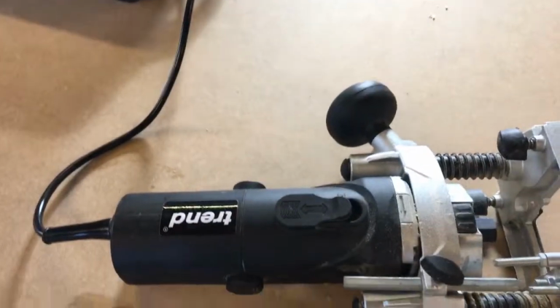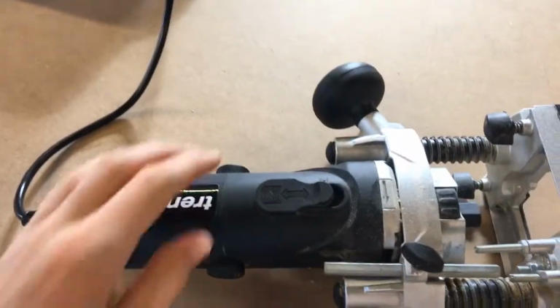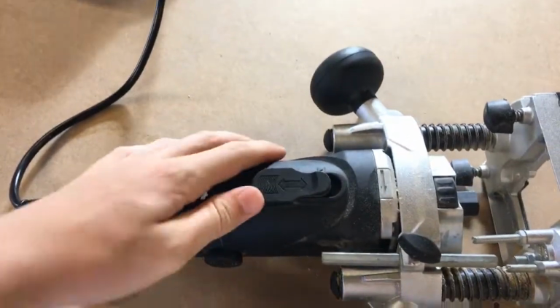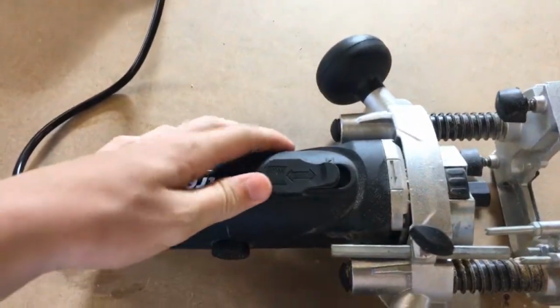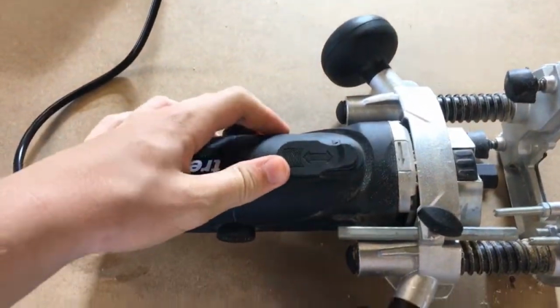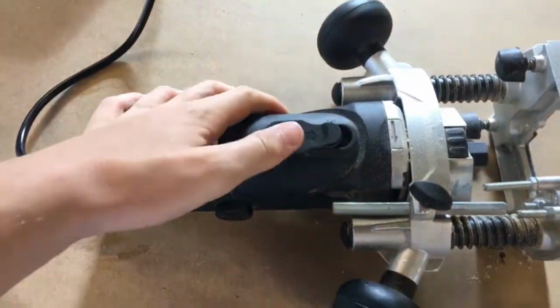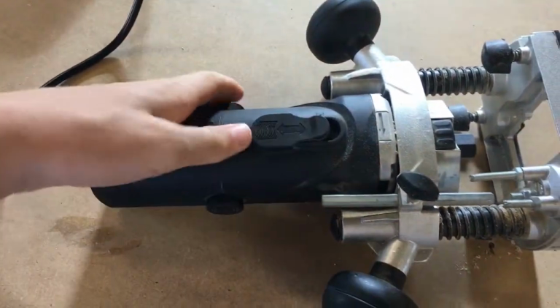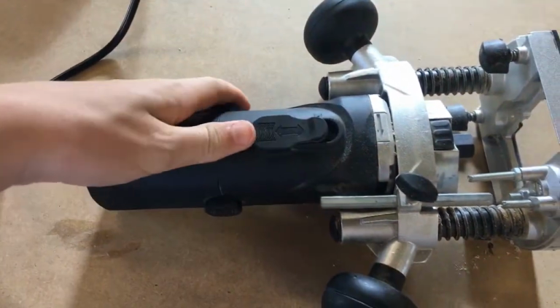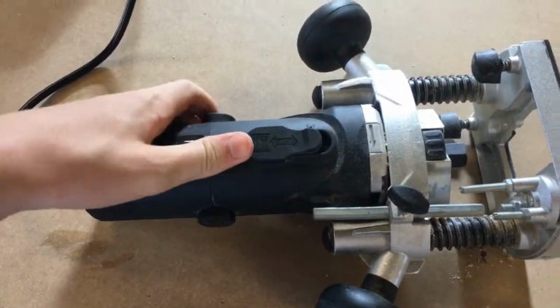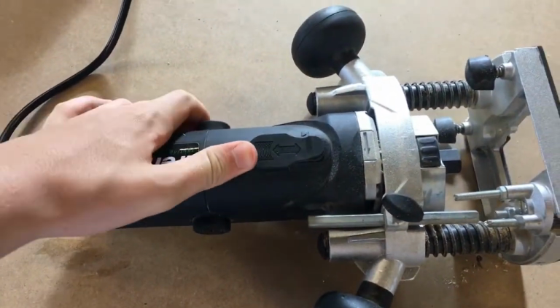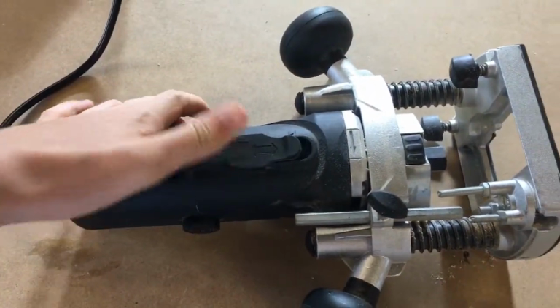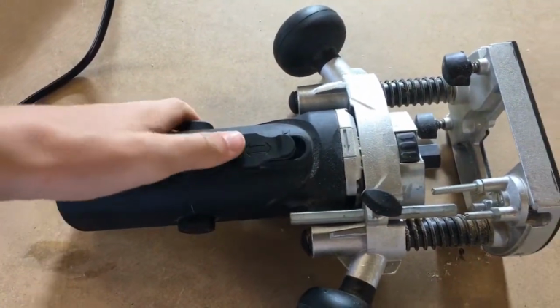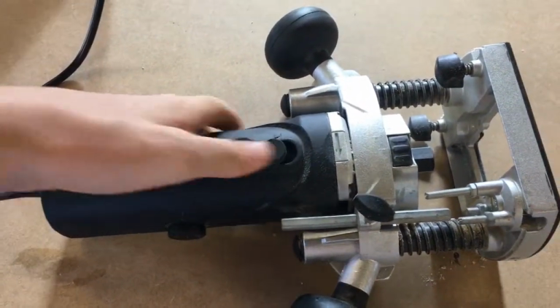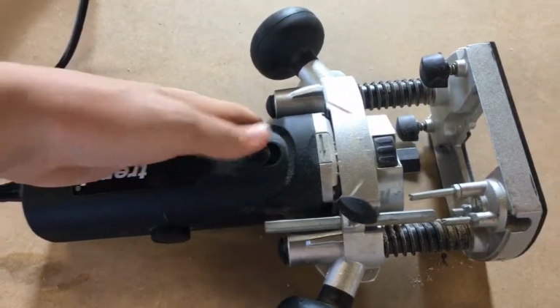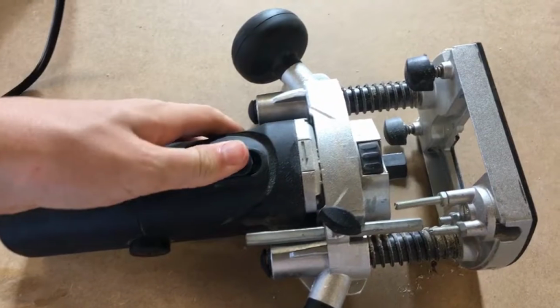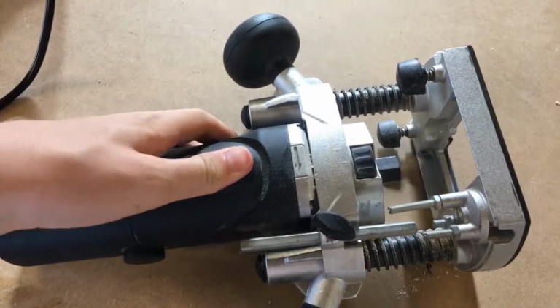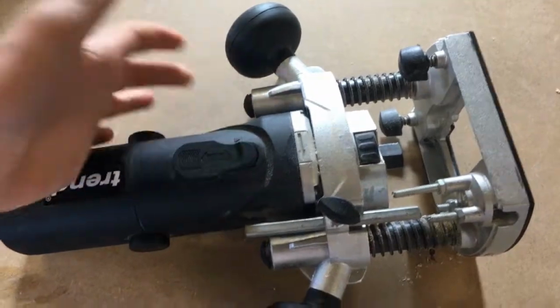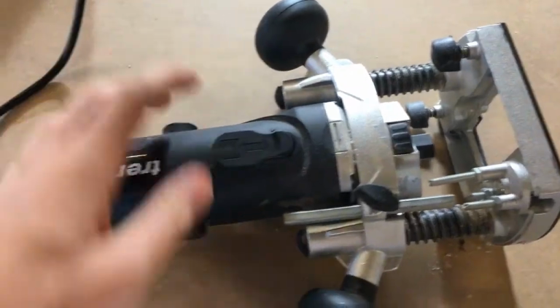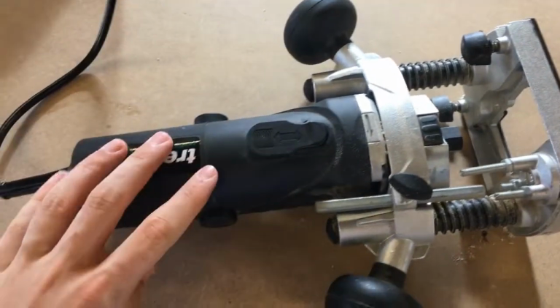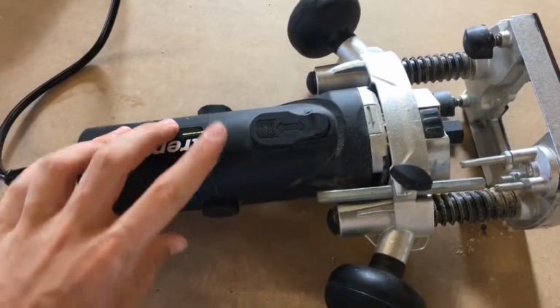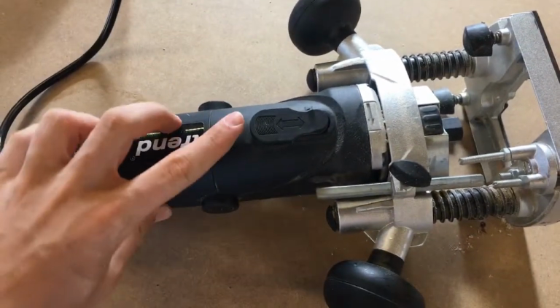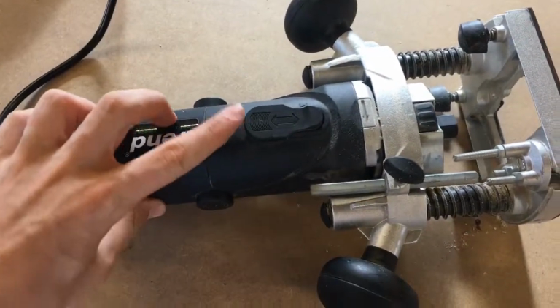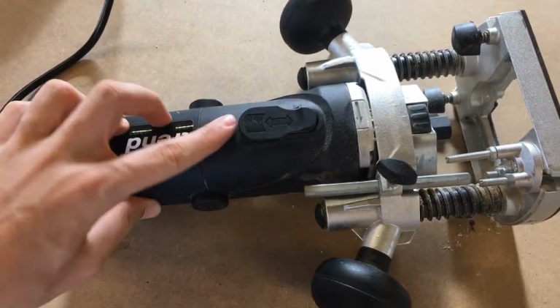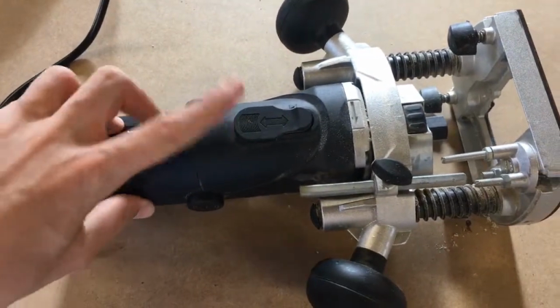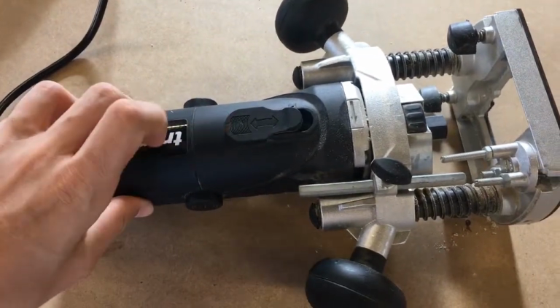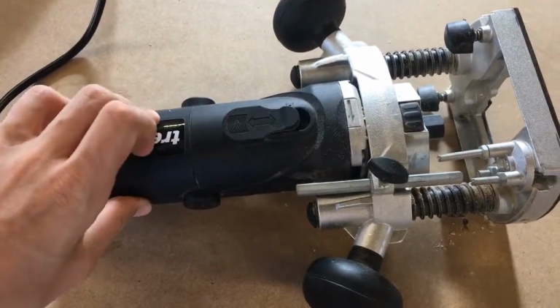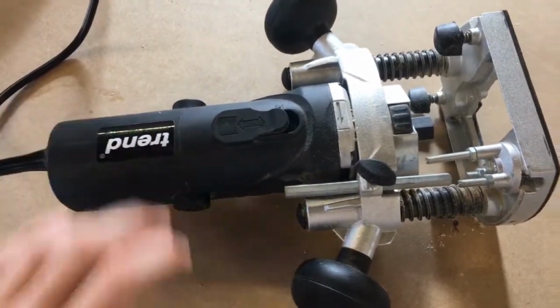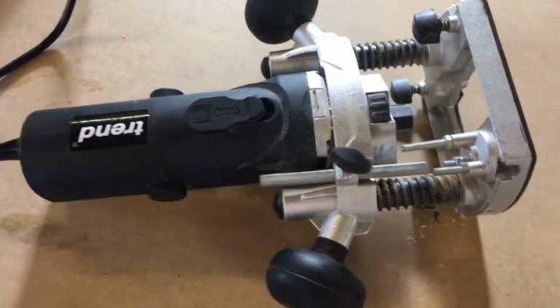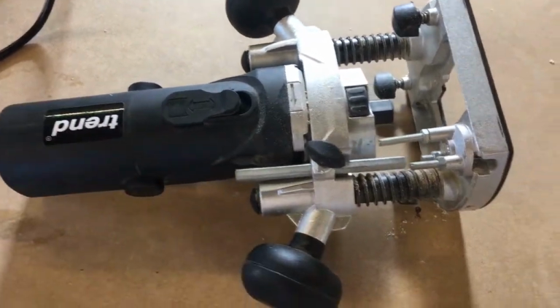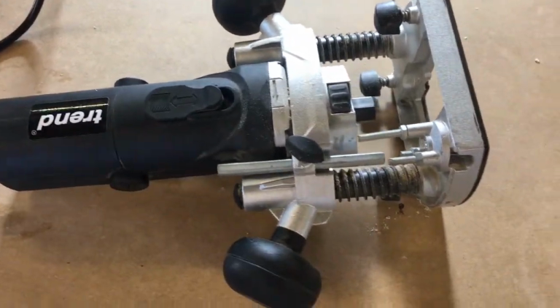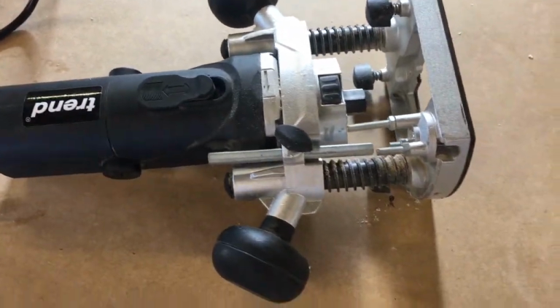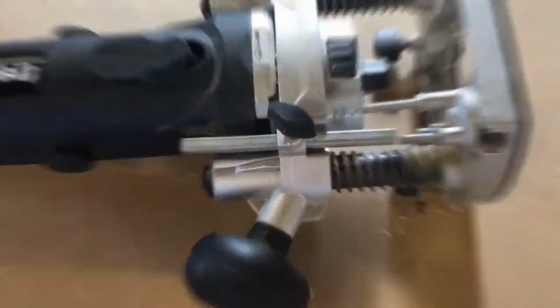If you've got the on and off switch, it'll just stay down. So if you just push down, it'll stay down like an angle grinder. Then you hit it and it'll pop back out.